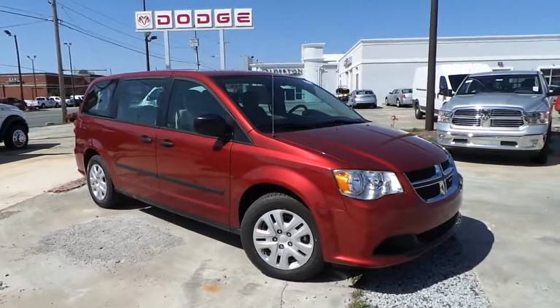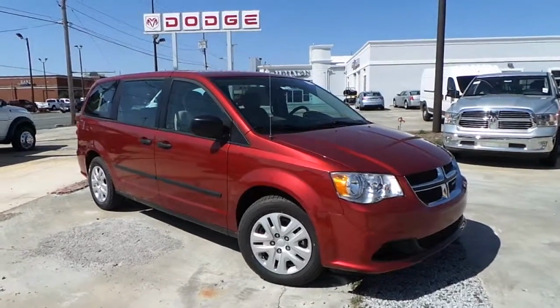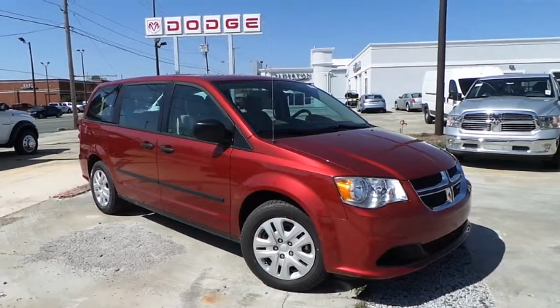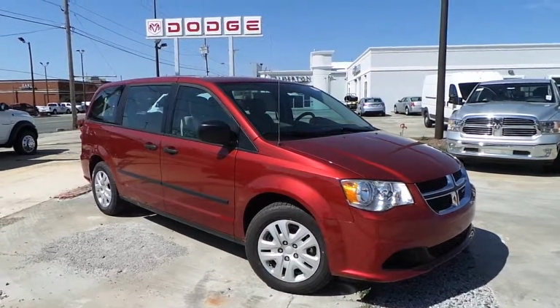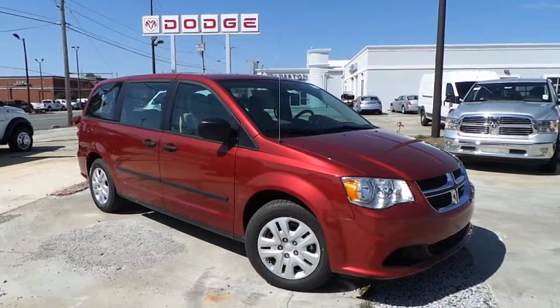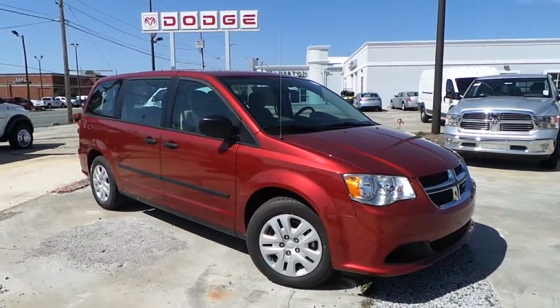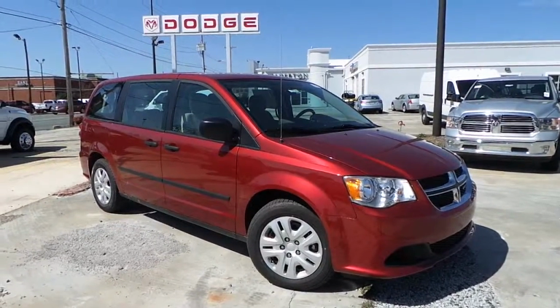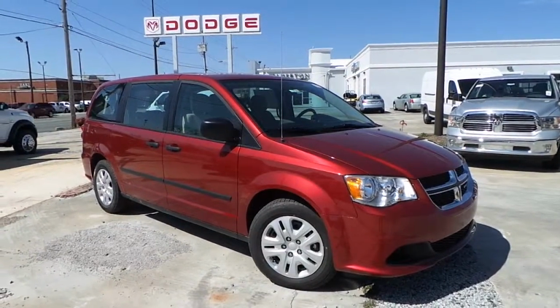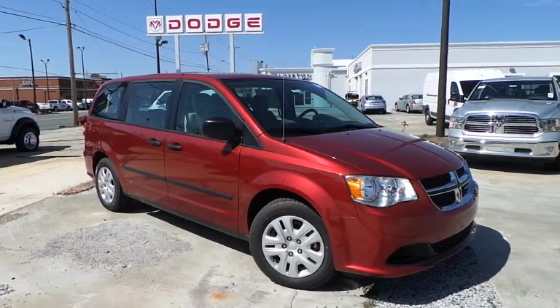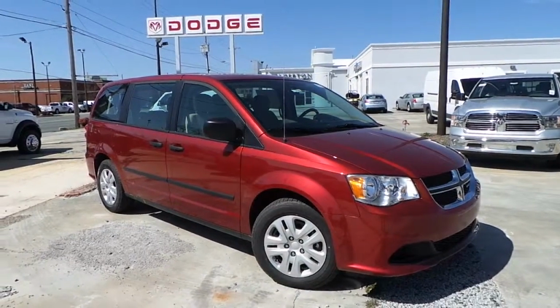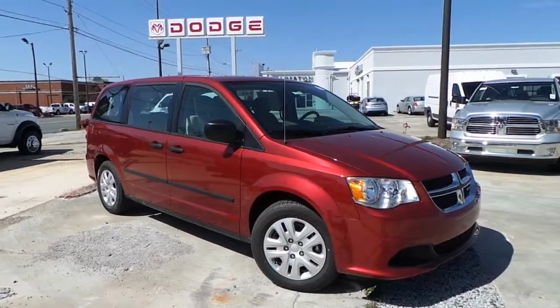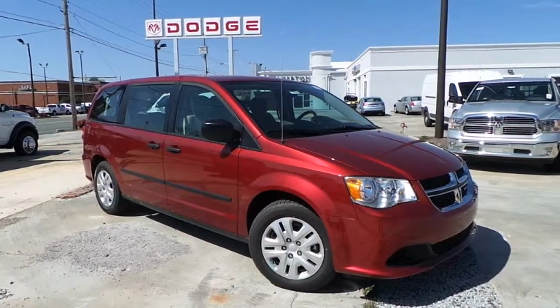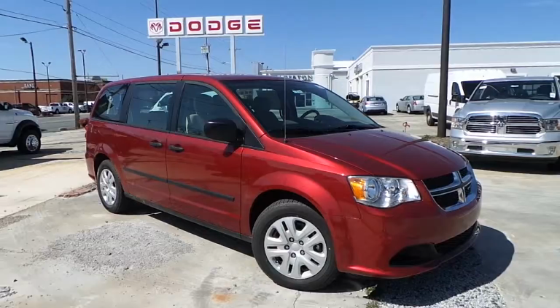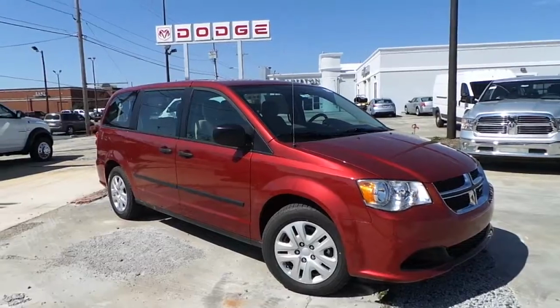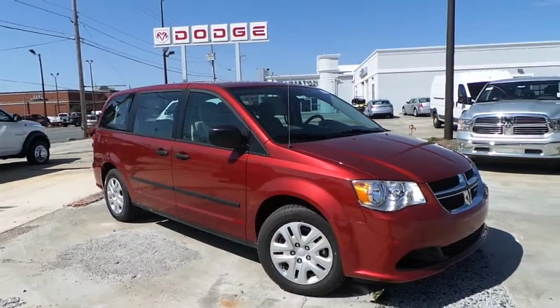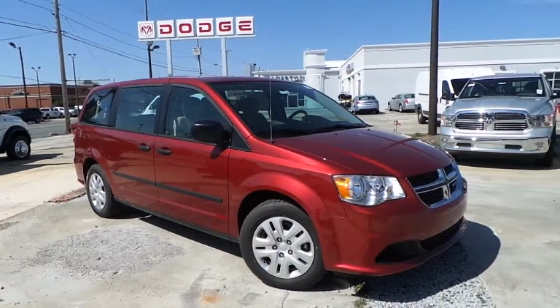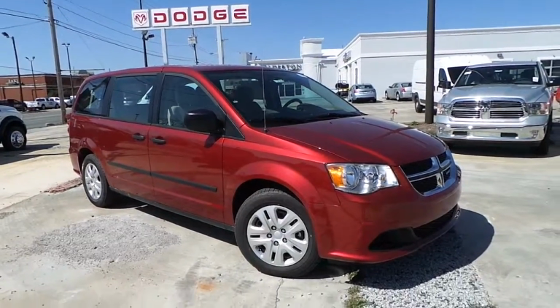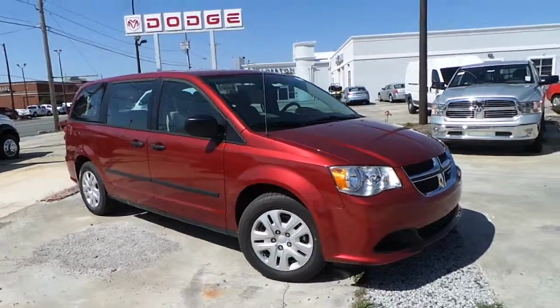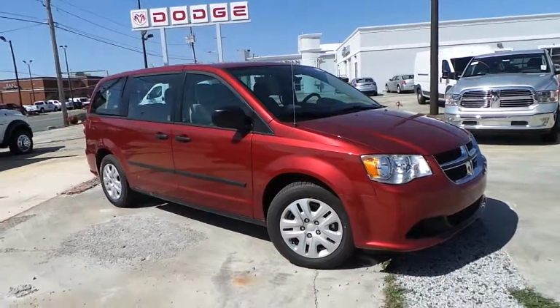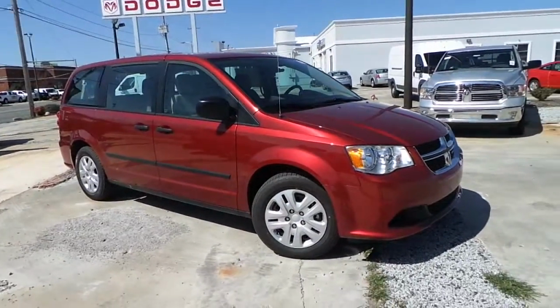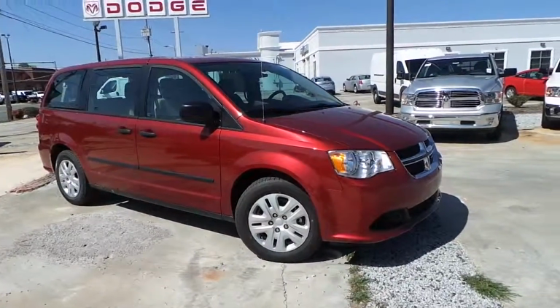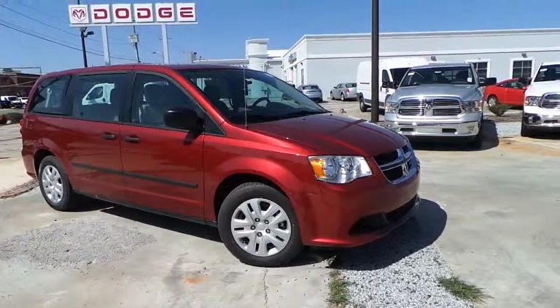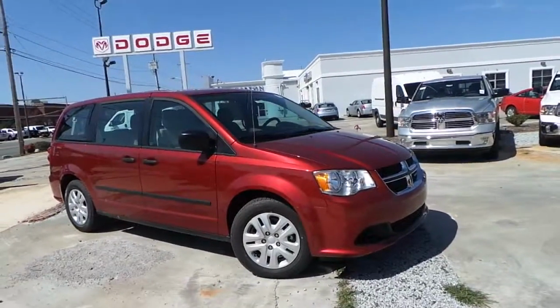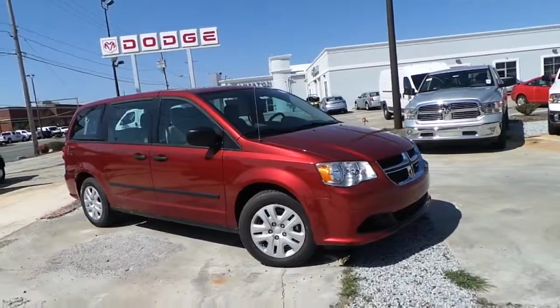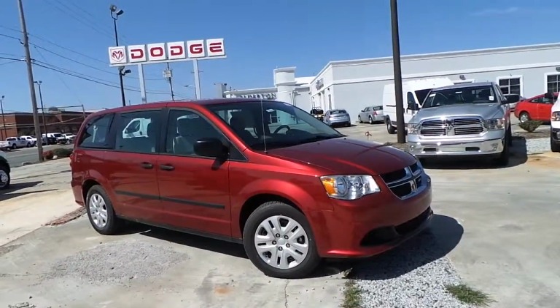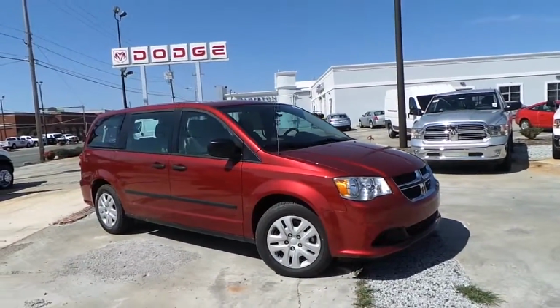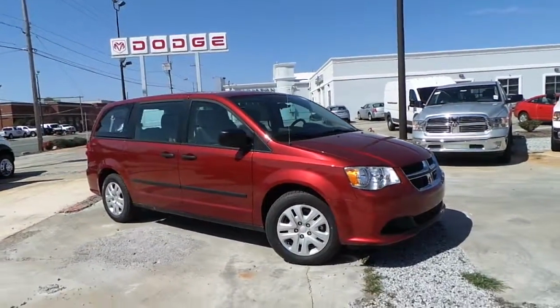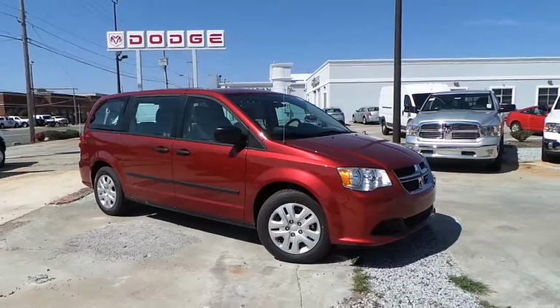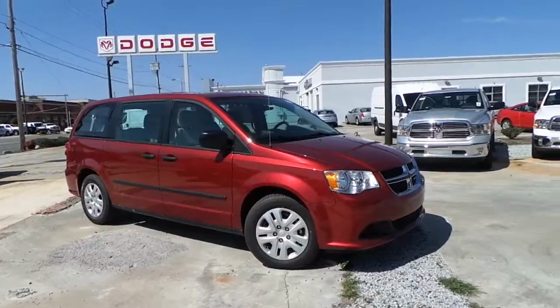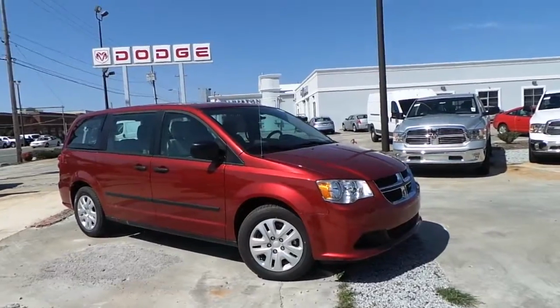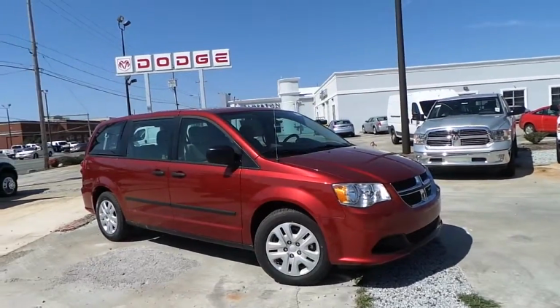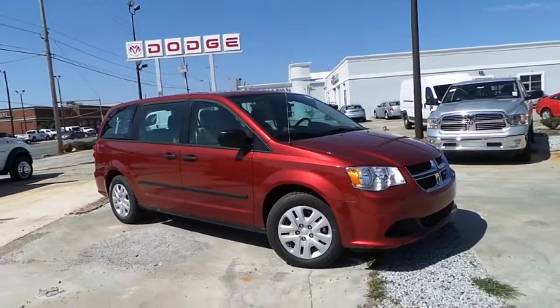Featuring this all new 2014 Dodge Grand Caravan, America's Top Choice Minivan, American Value Package, giving you all the basic options and features you'll ever need in a minivan.